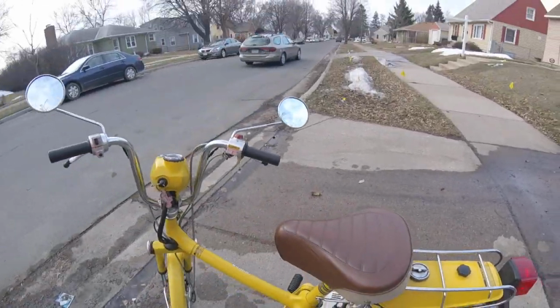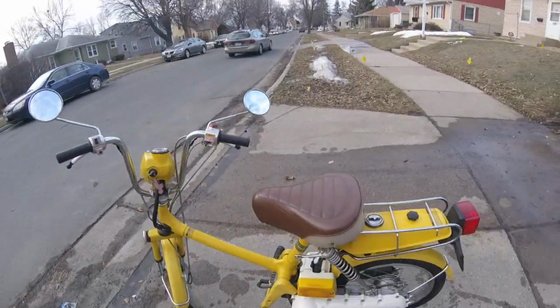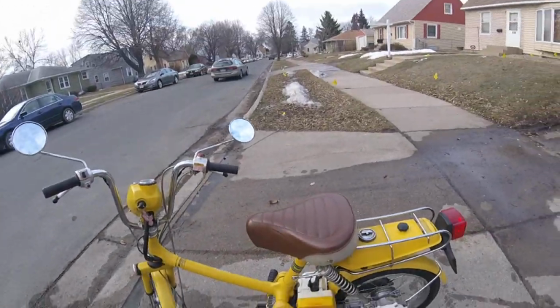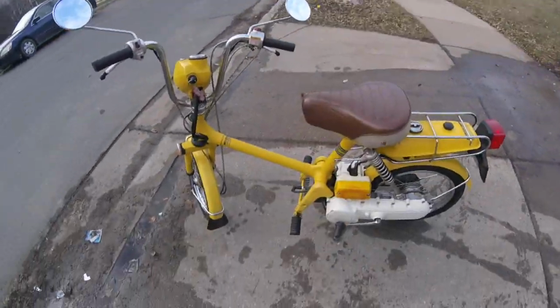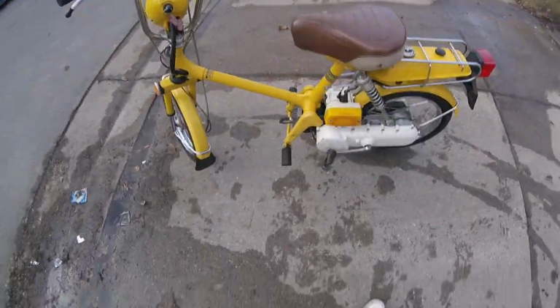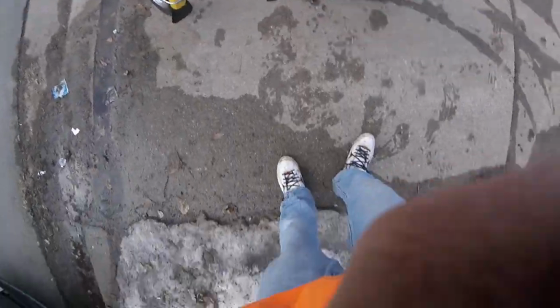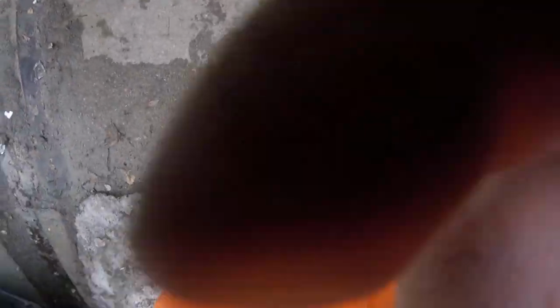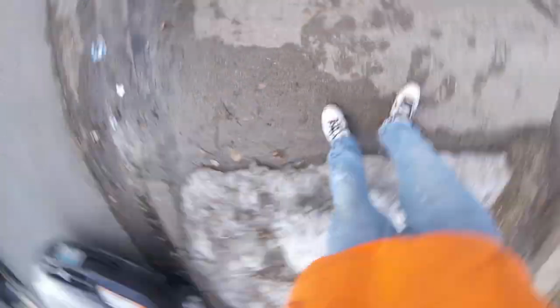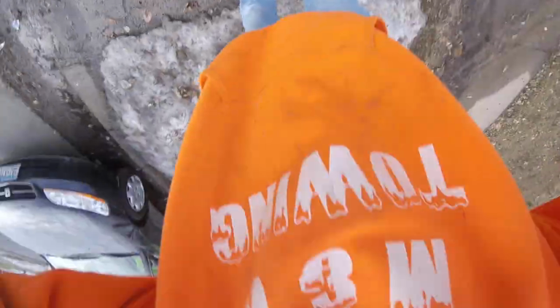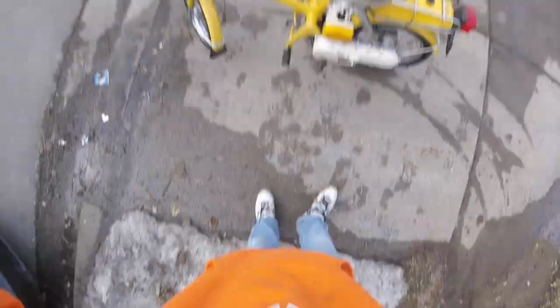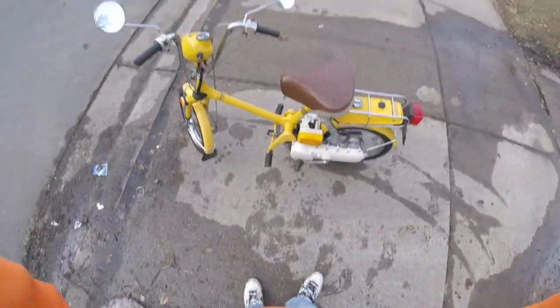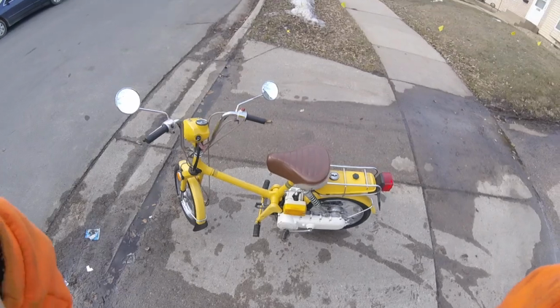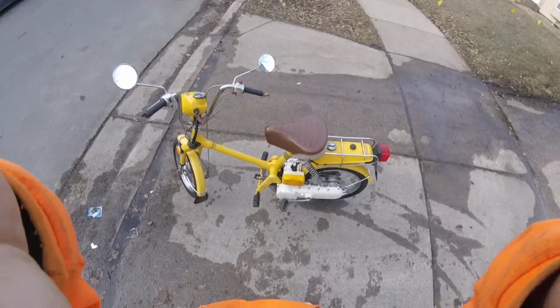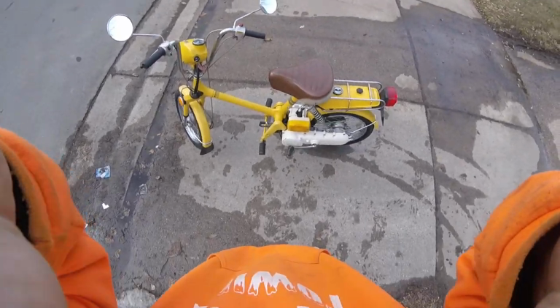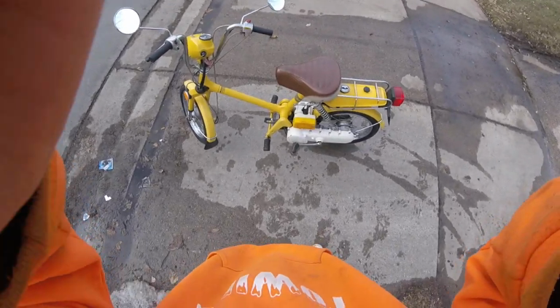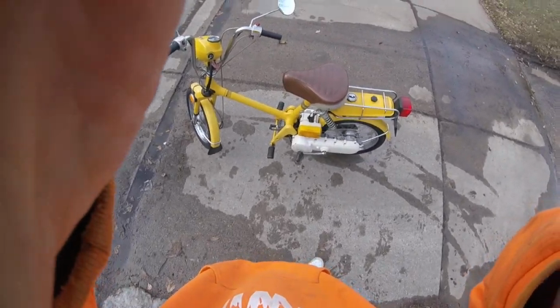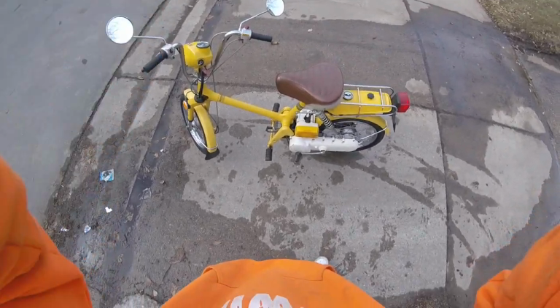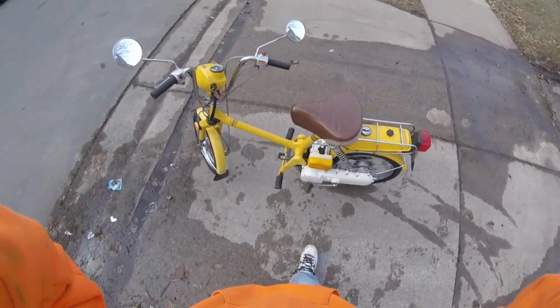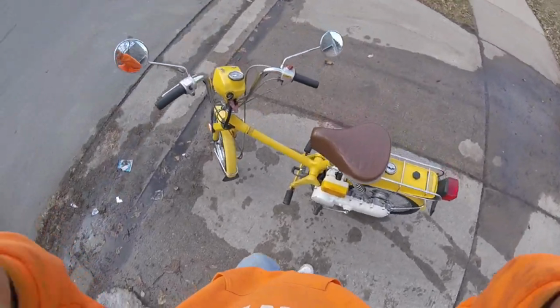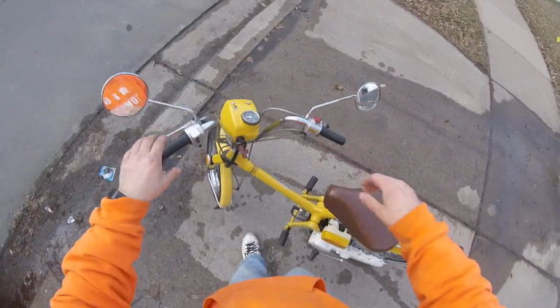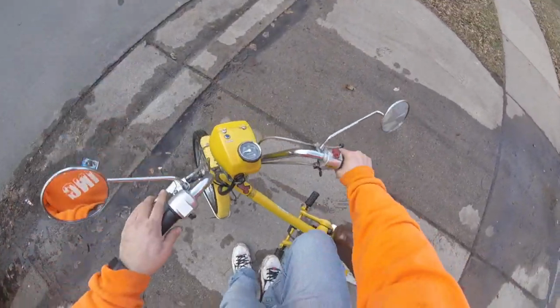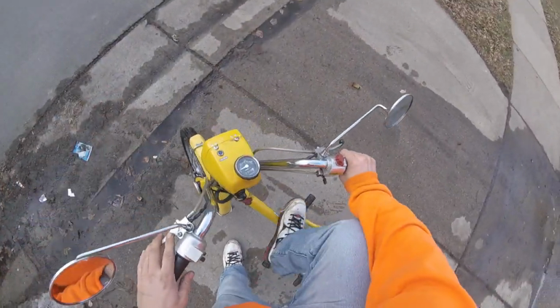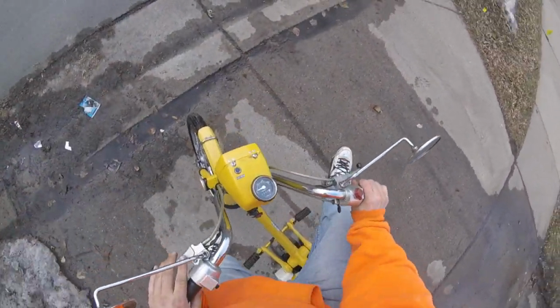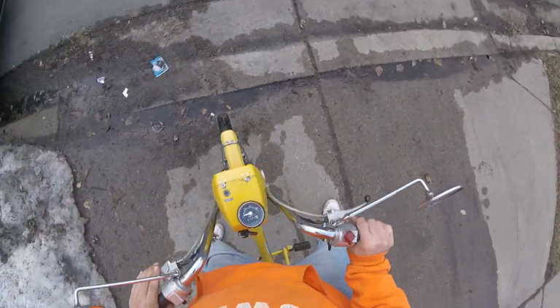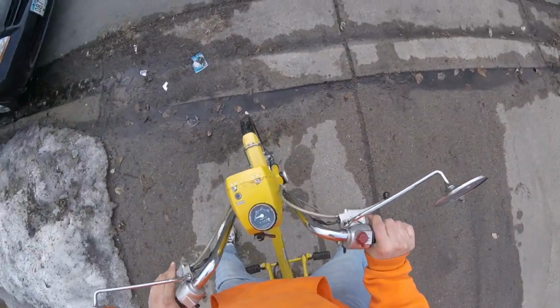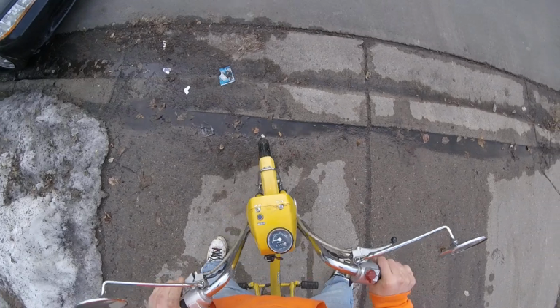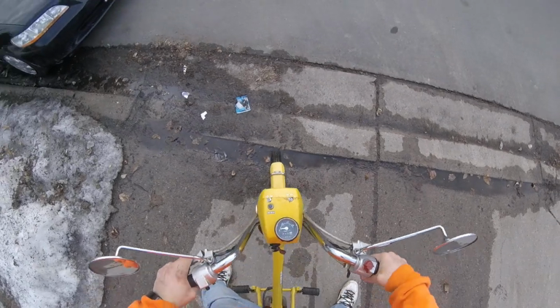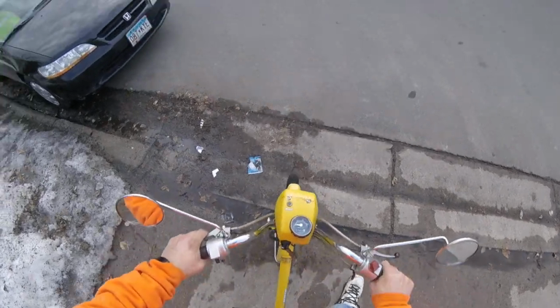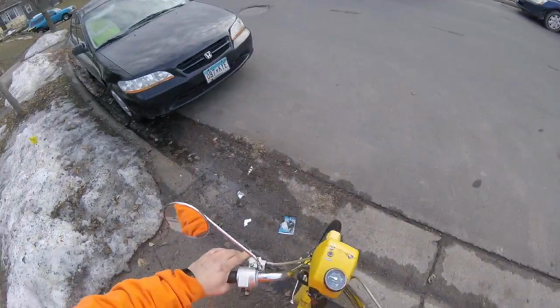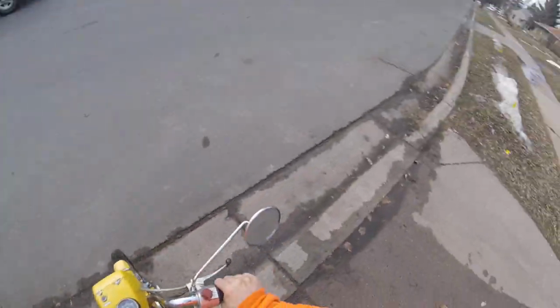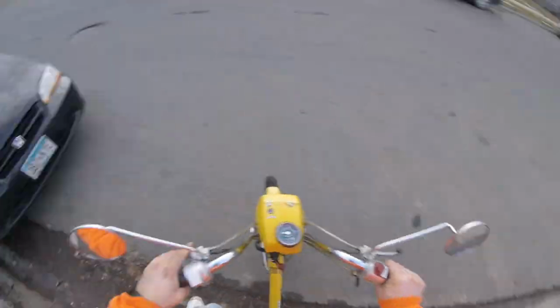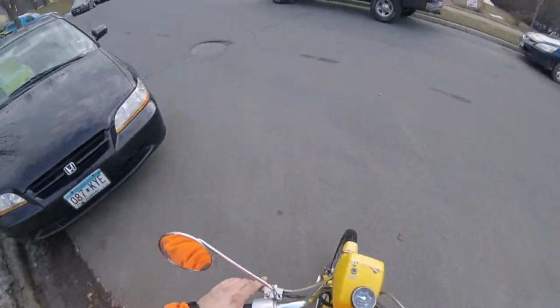Alright, we're going for a little ride. It's cold out here but I think we can manage — true Minnesotan here. Here we go.